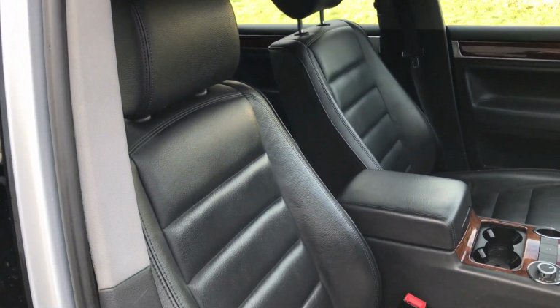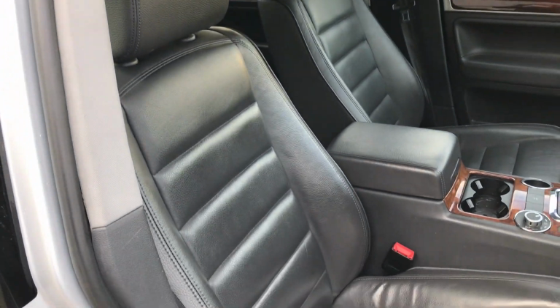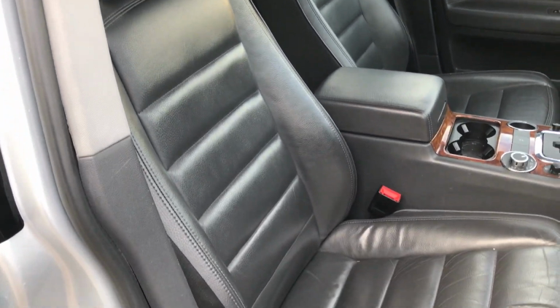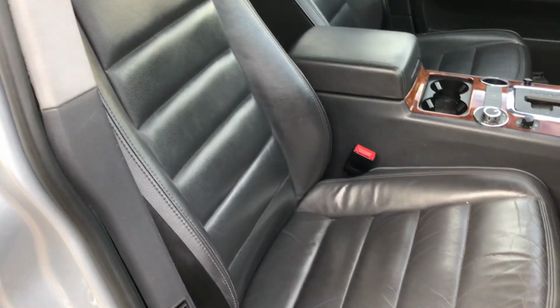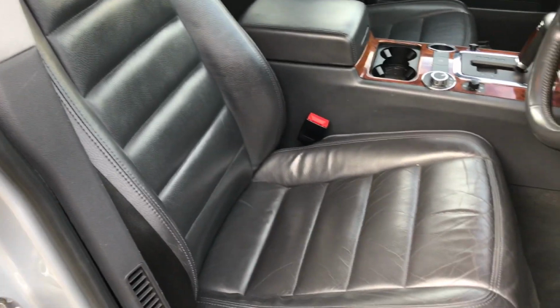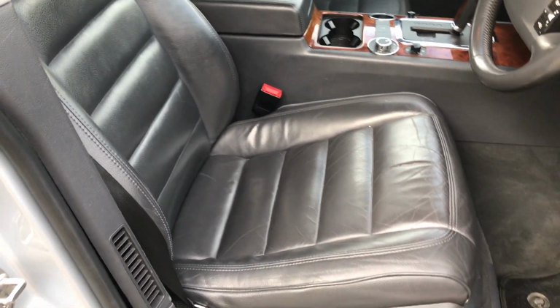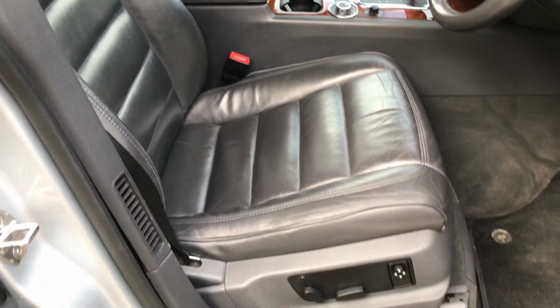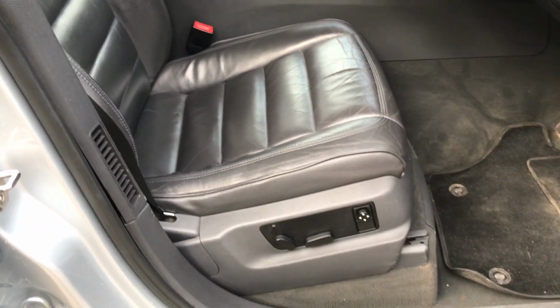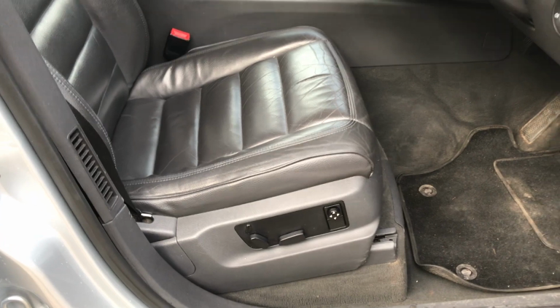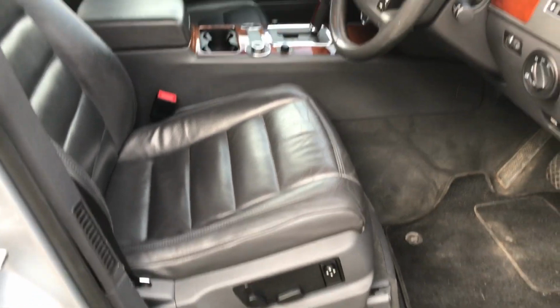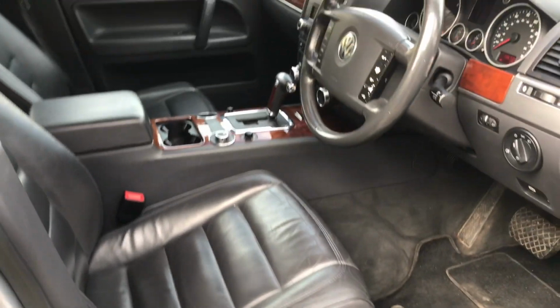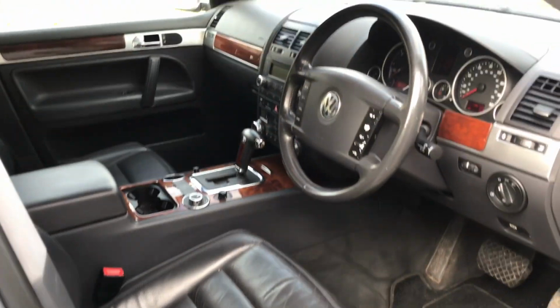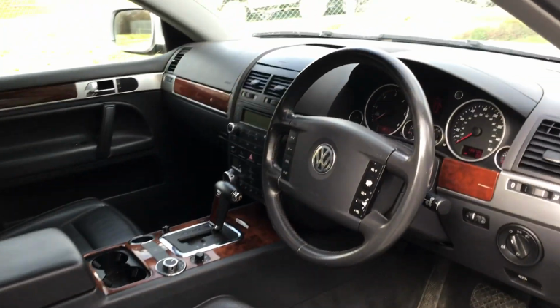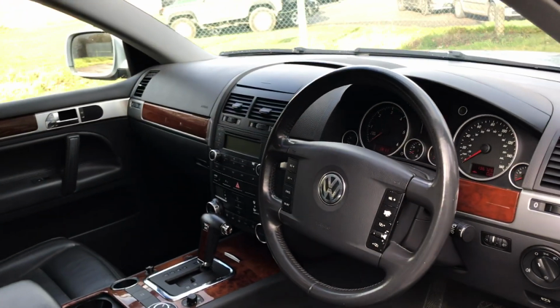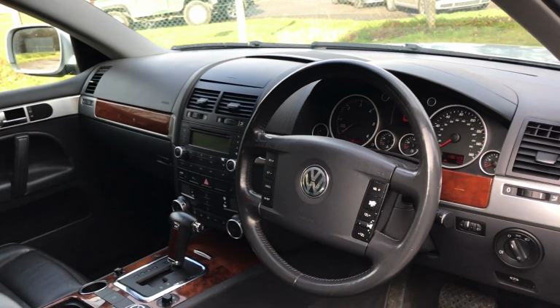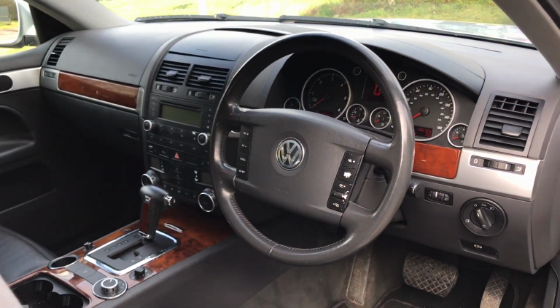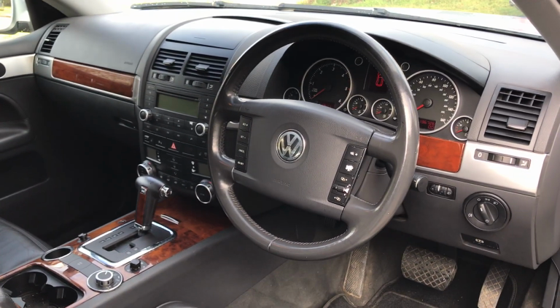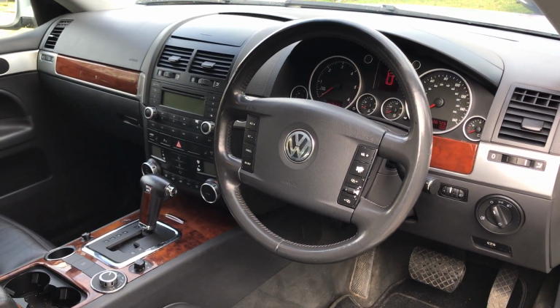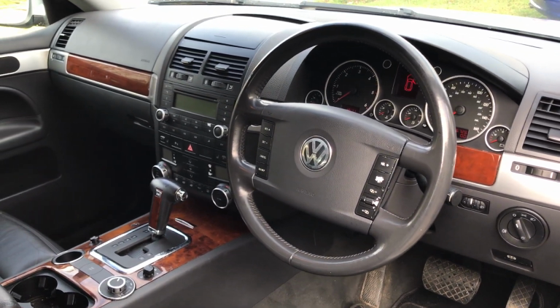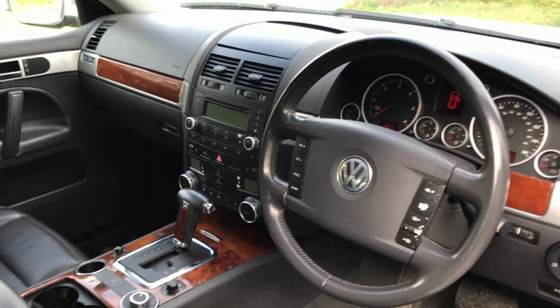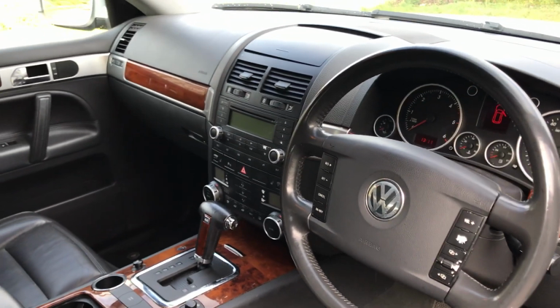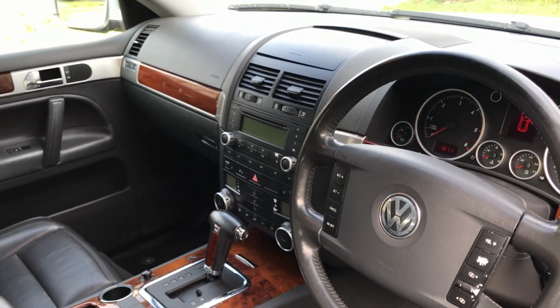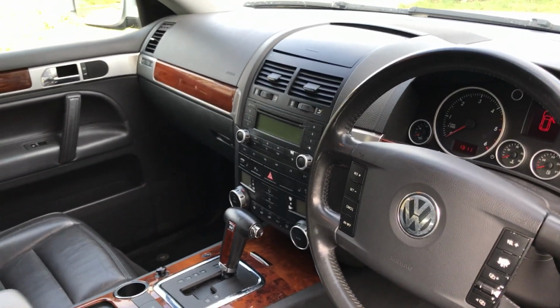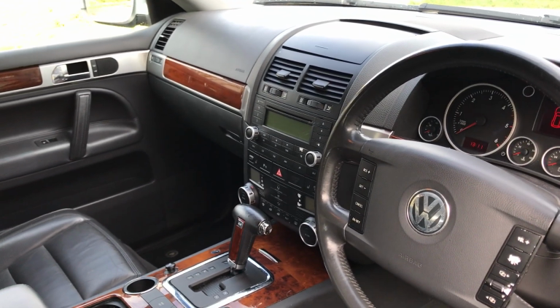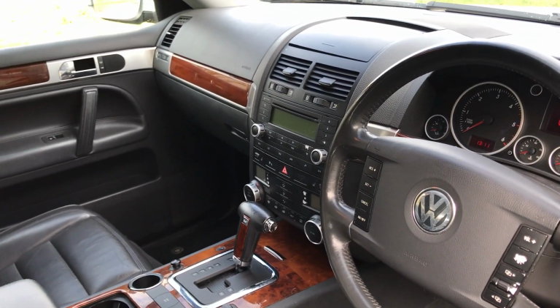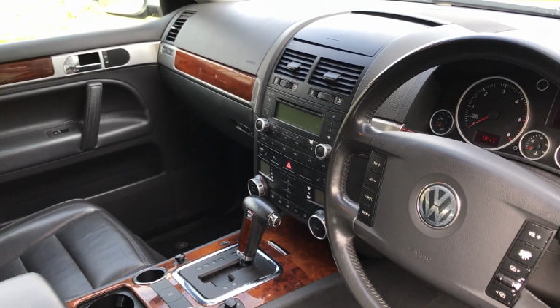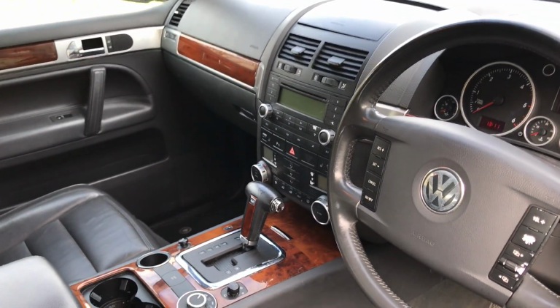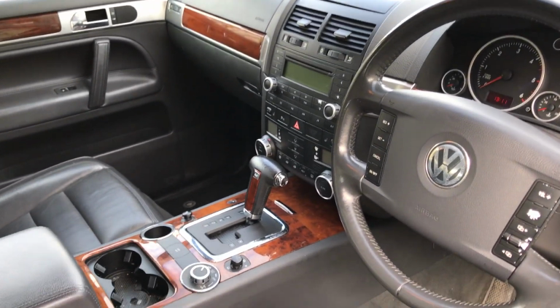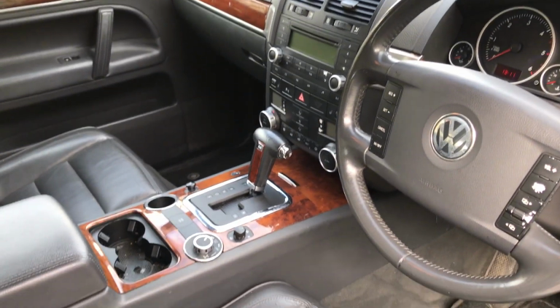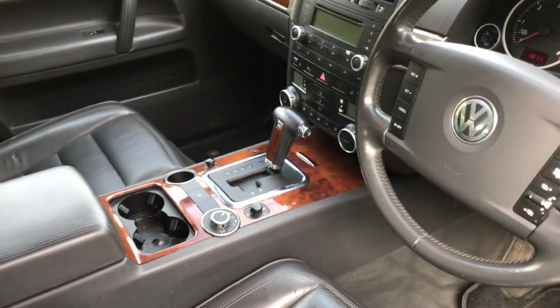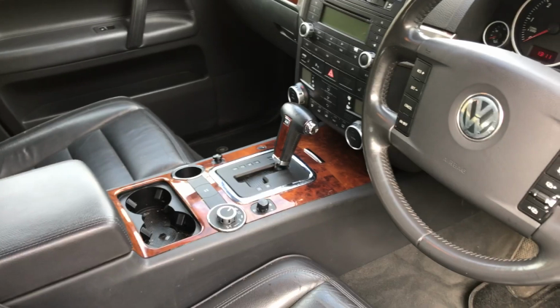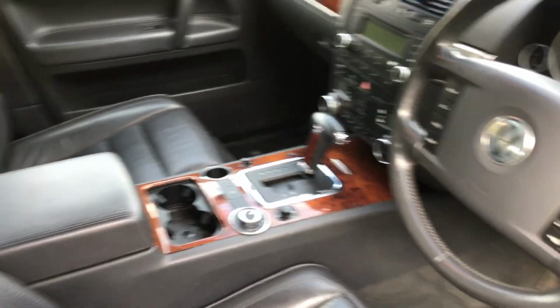Full black leather upholstery, electric front seats which are heated, multifunction steering wheel with cruise control, radio CD with iPod connectivity, and dual zone climate control.